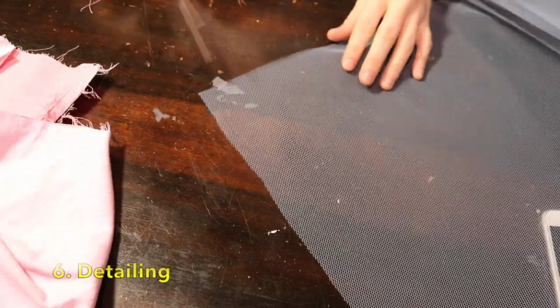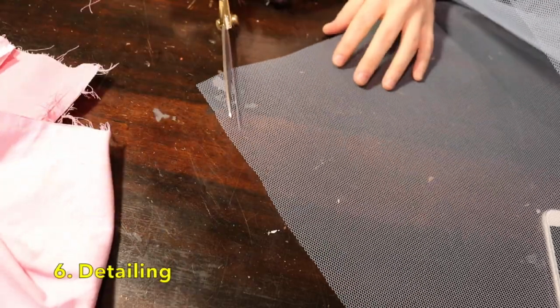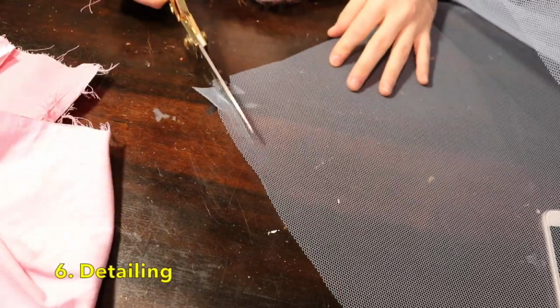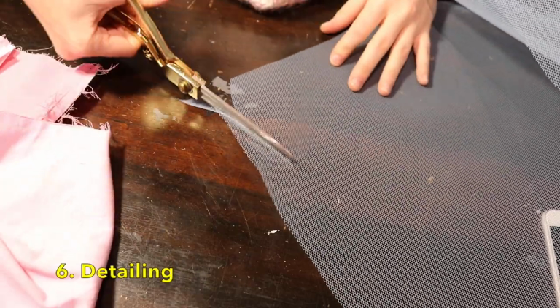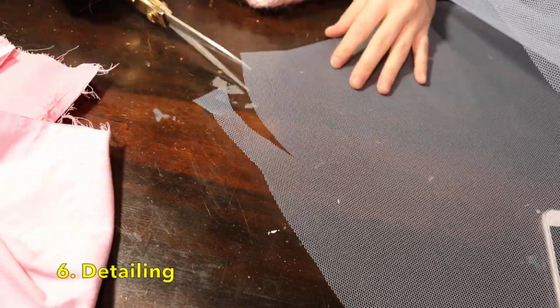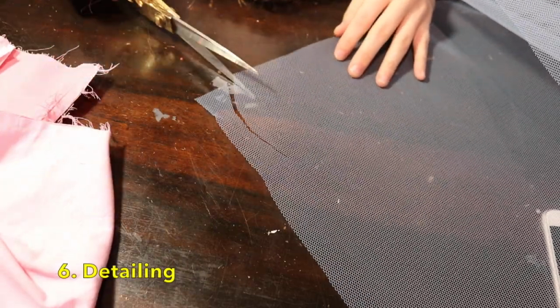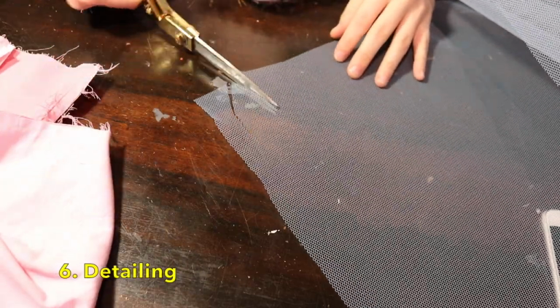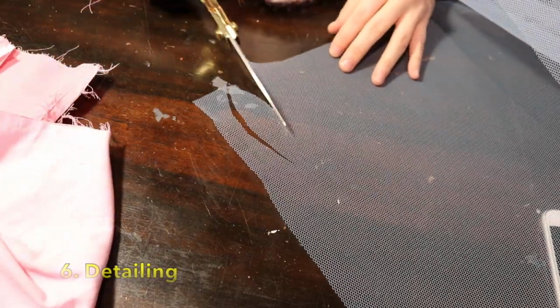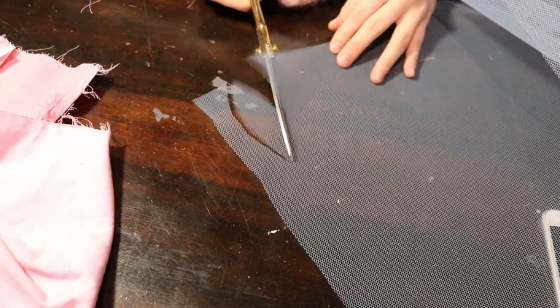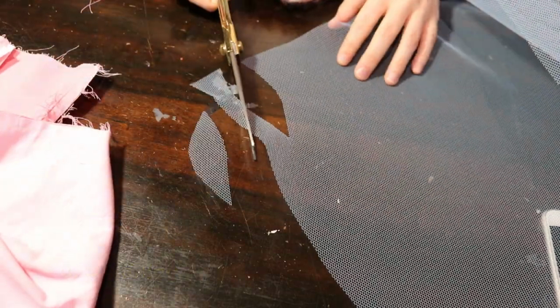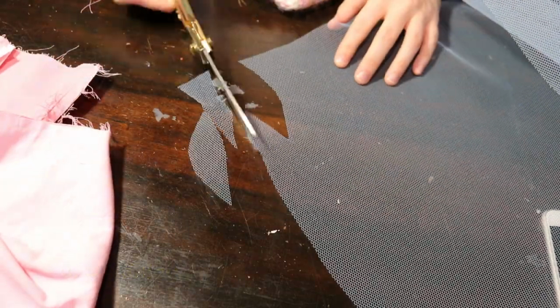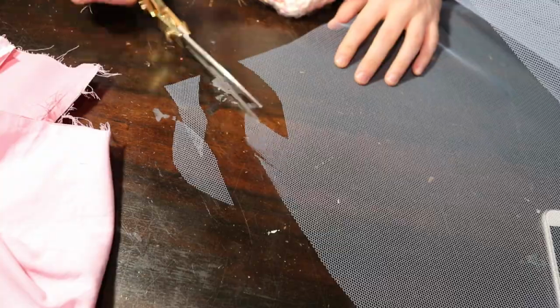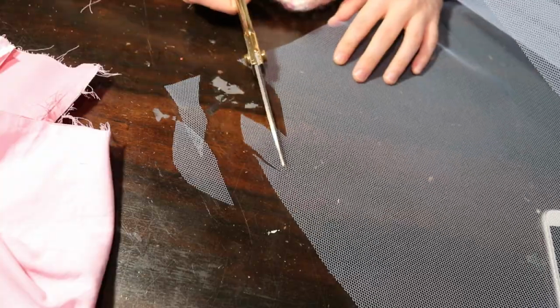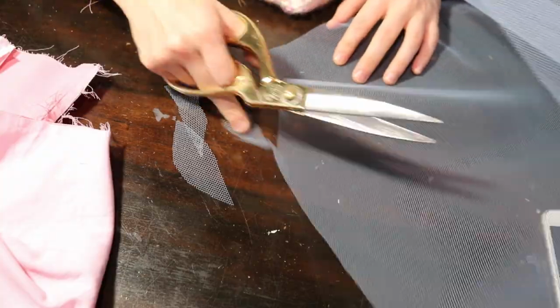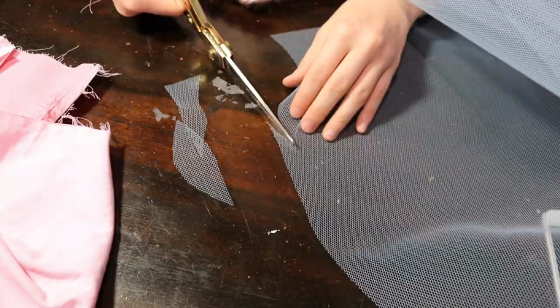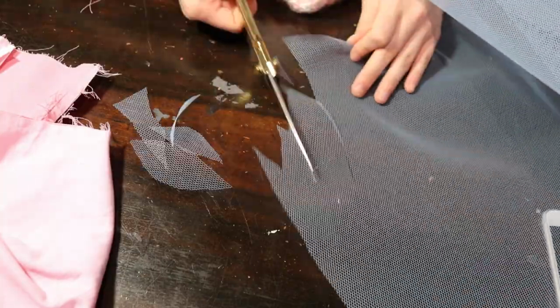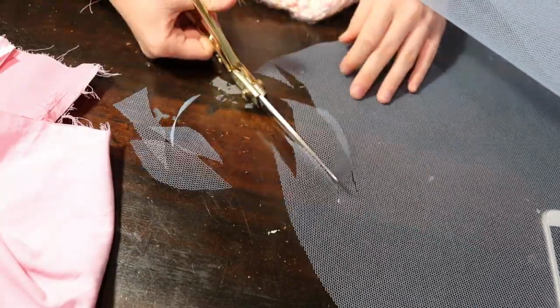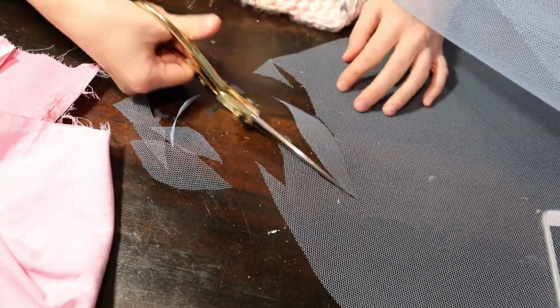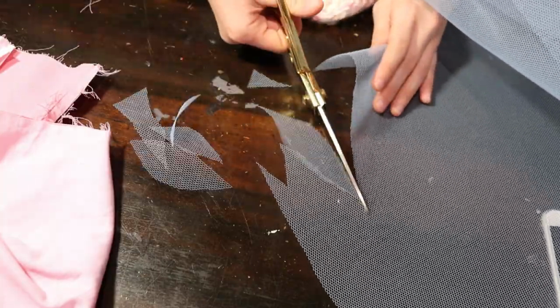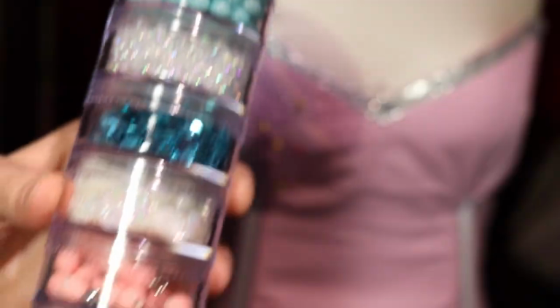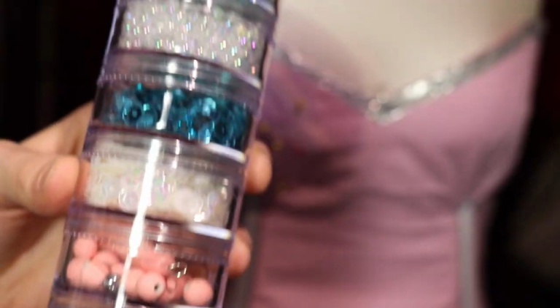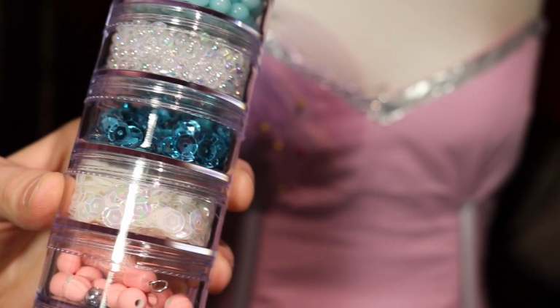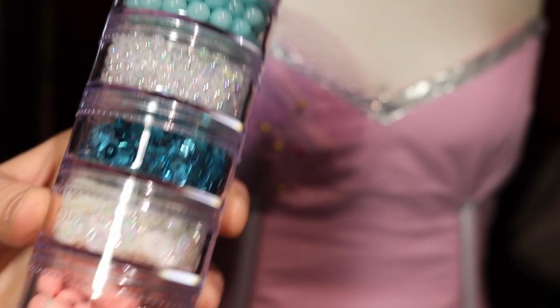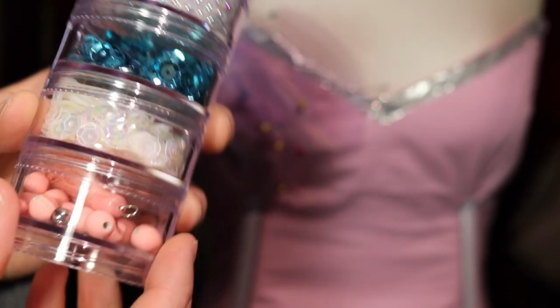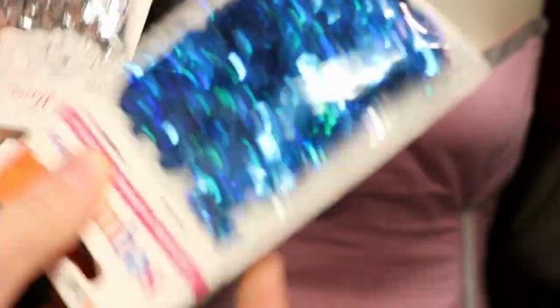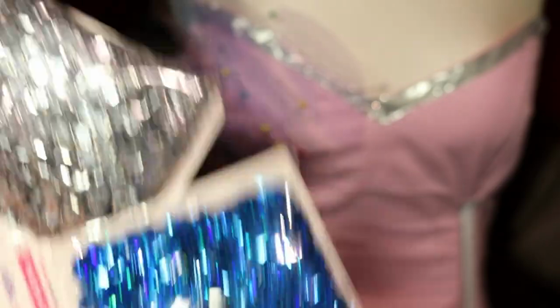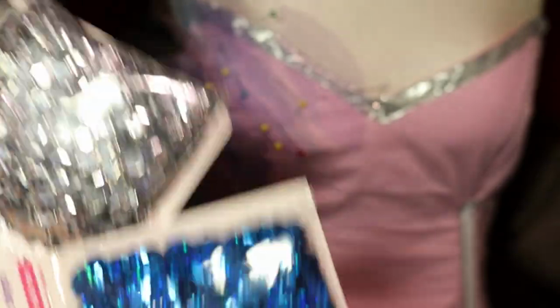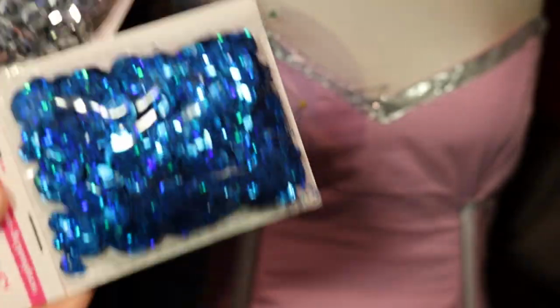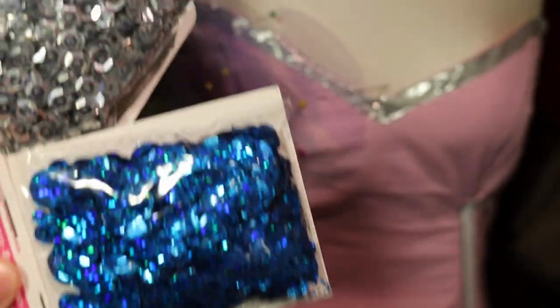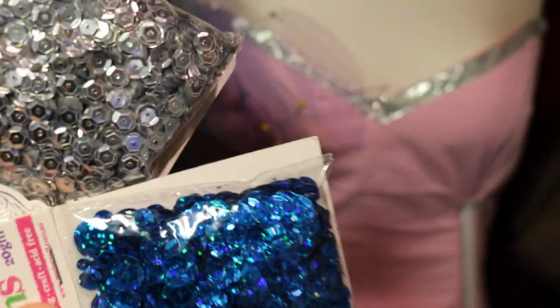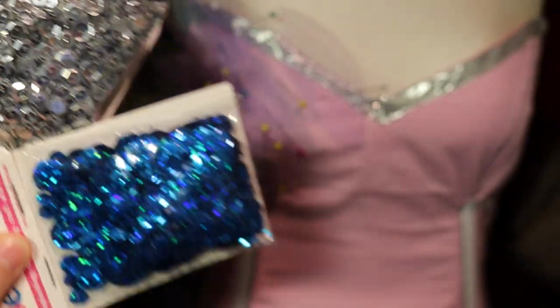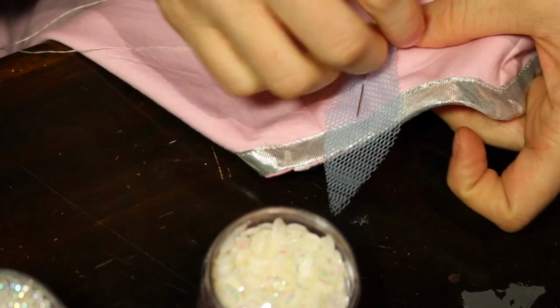Detailing. This can be anything like cut-up bits of fabric, beading, painting, embroidery, and so much more. This gives your cosplay something special. It is time consuming but it makes your cosplay look unique and intense, which people love to see.